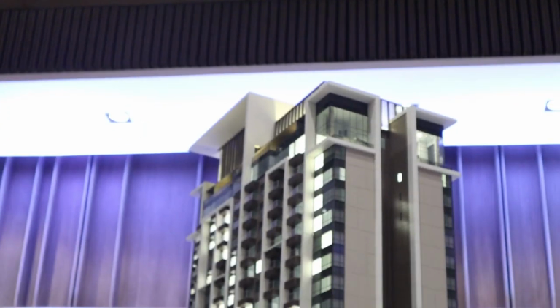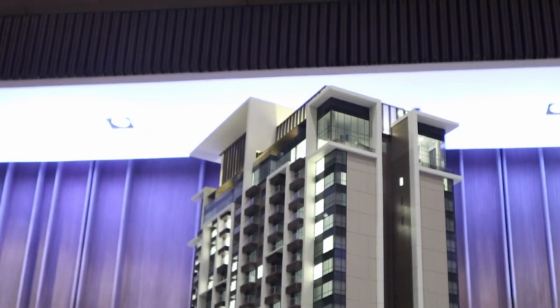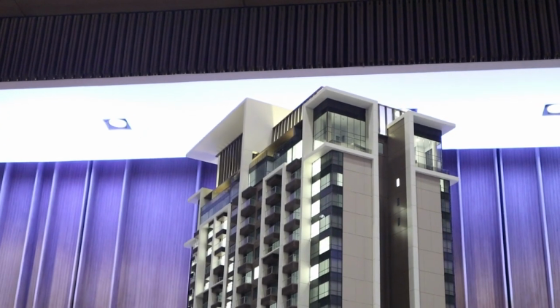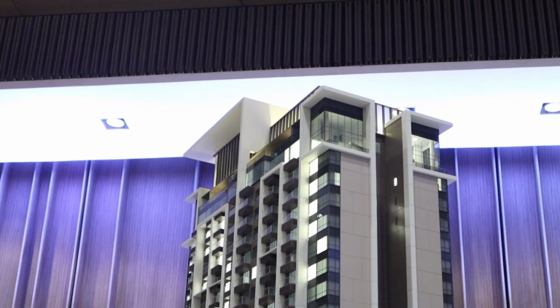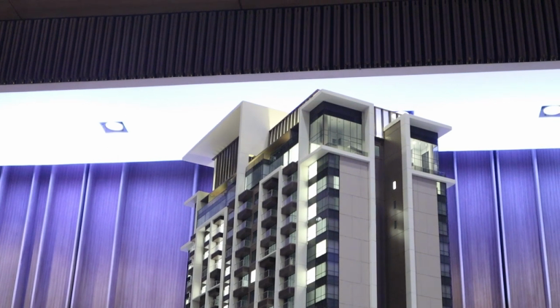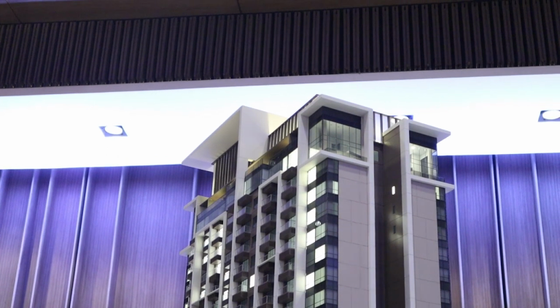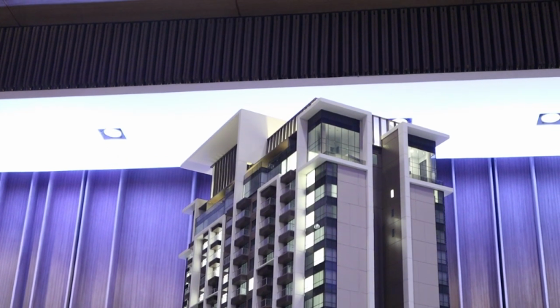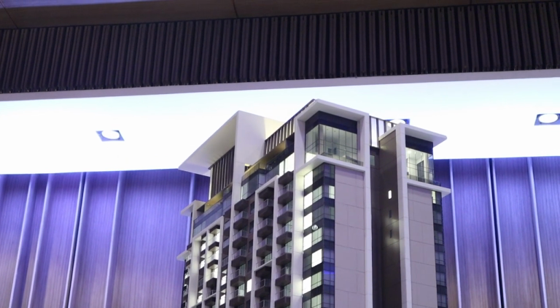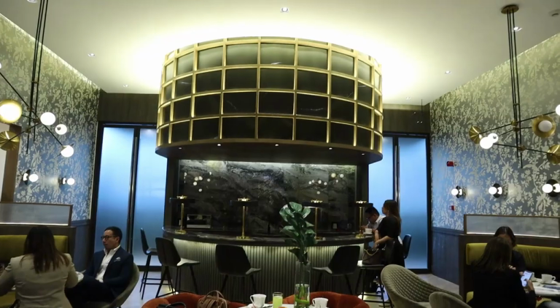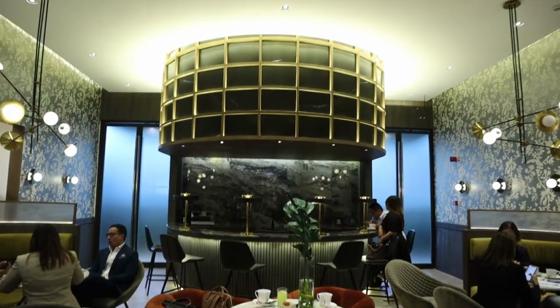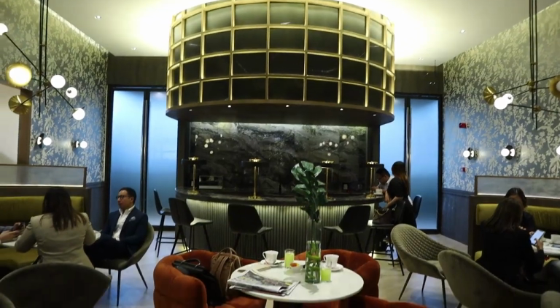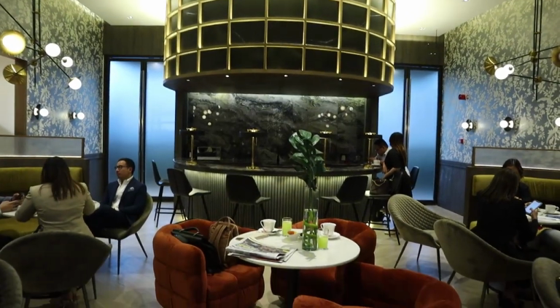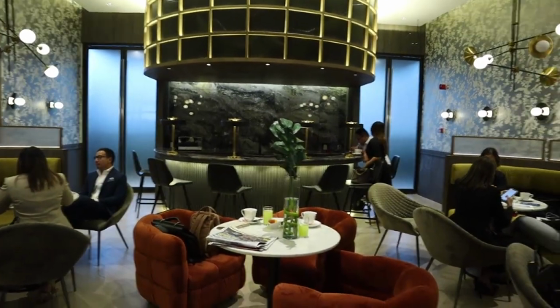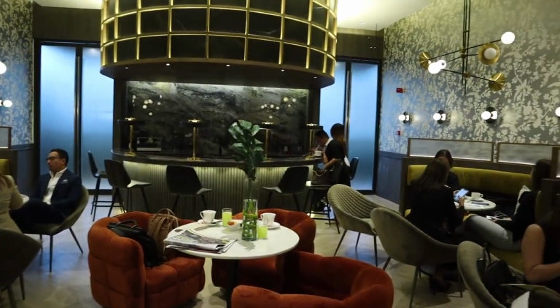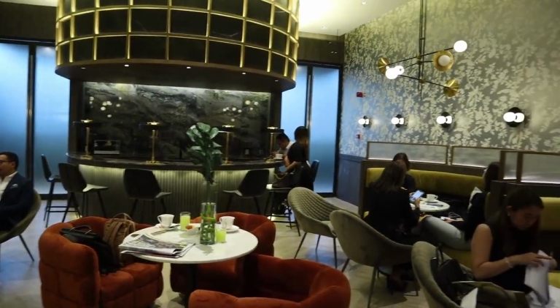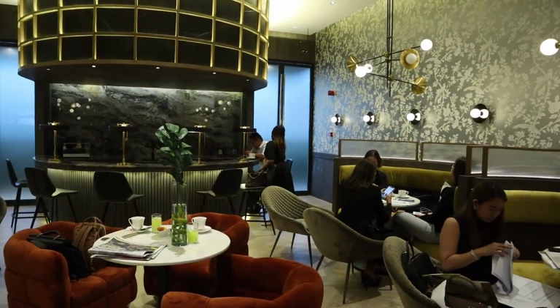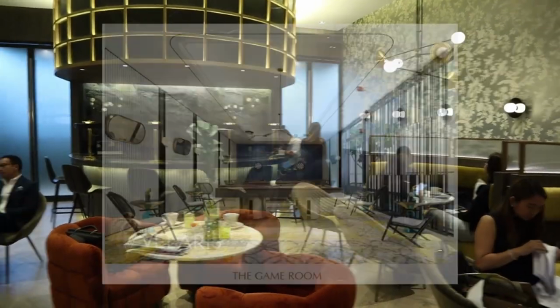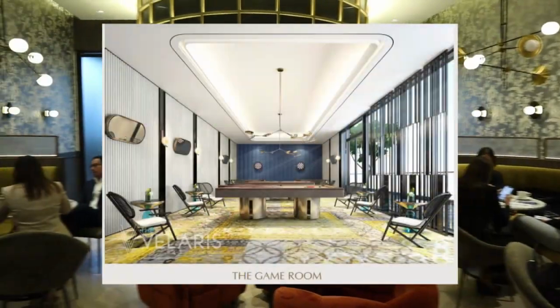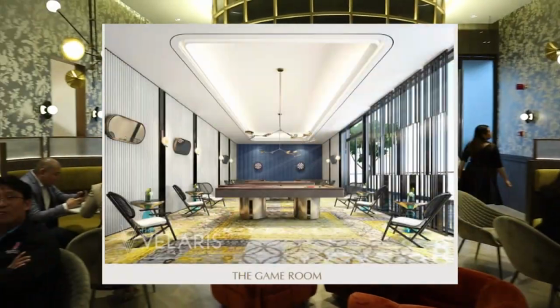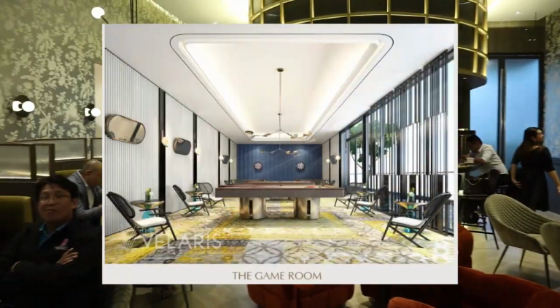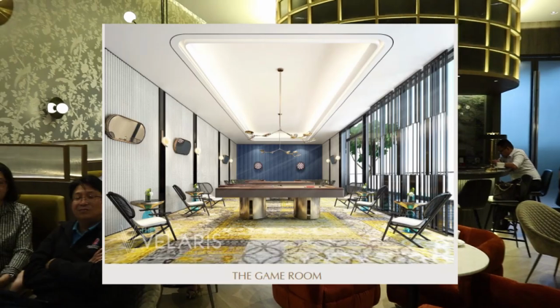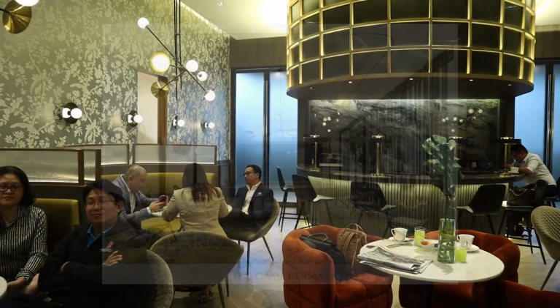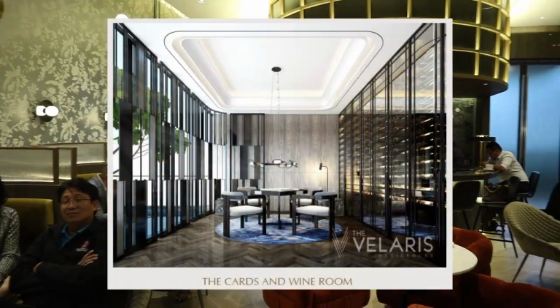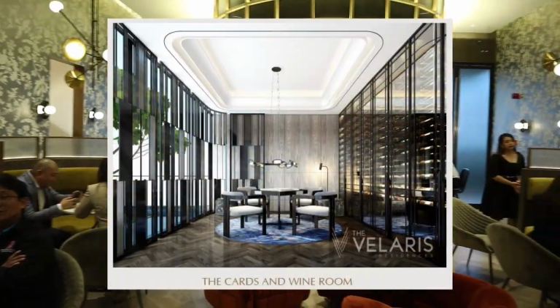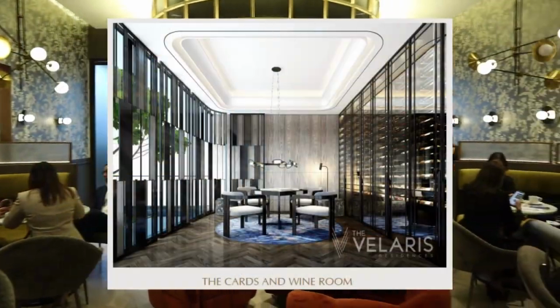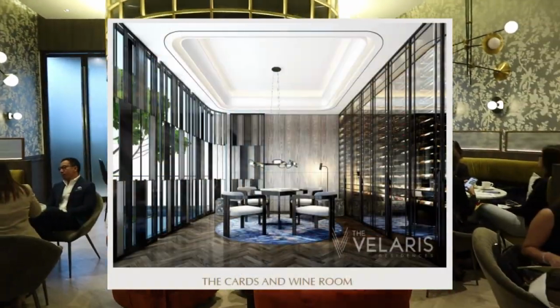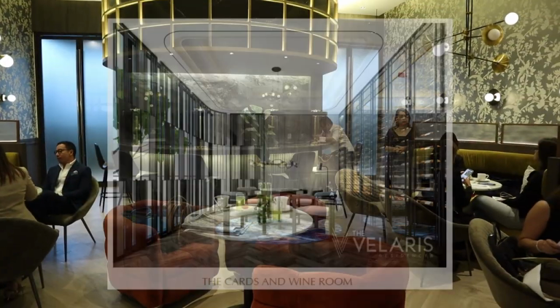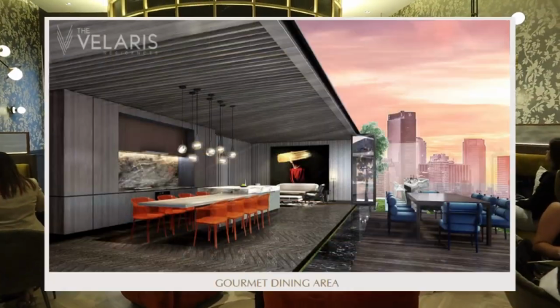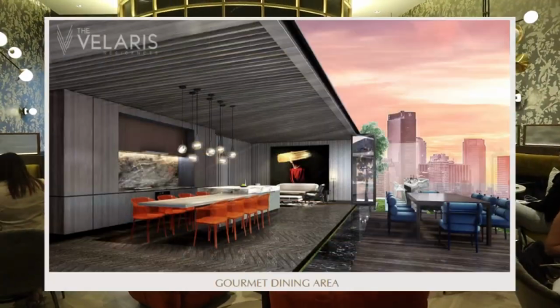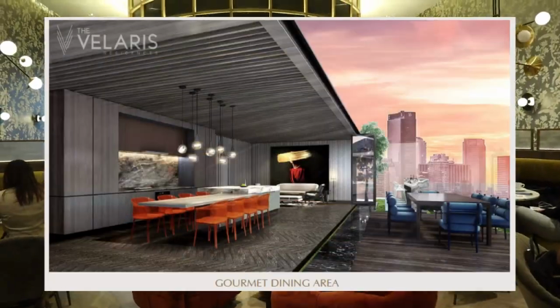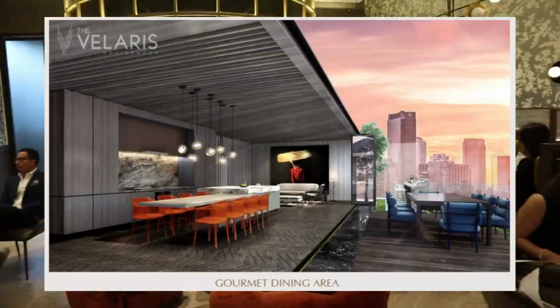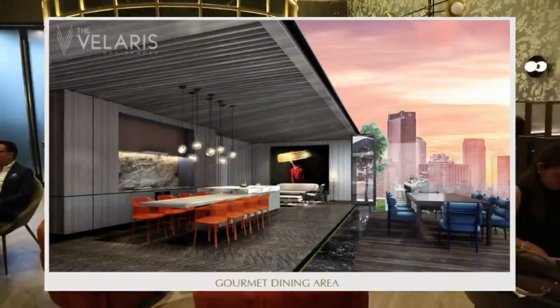At the very top of the building, you would have a sky bar. This is the concept they have for their sky bar — it would have a game room, a card room, and gourmet dining.